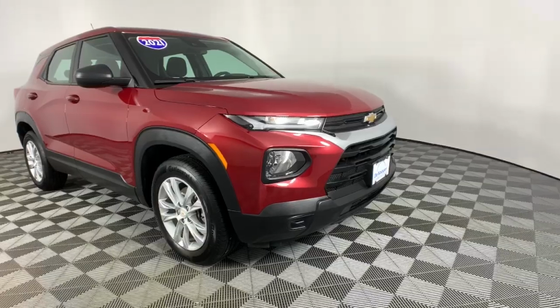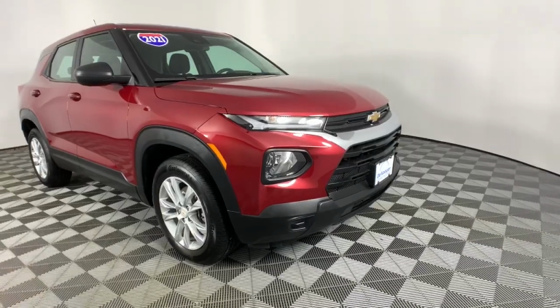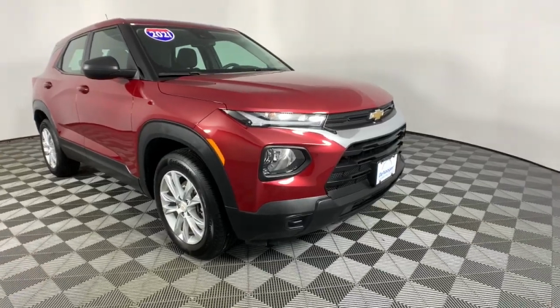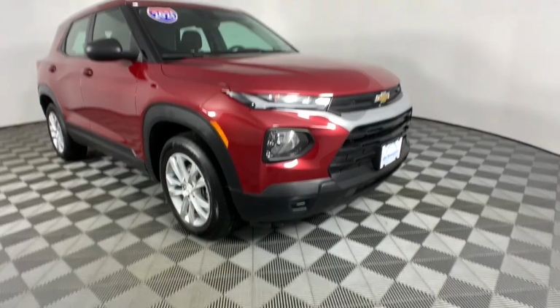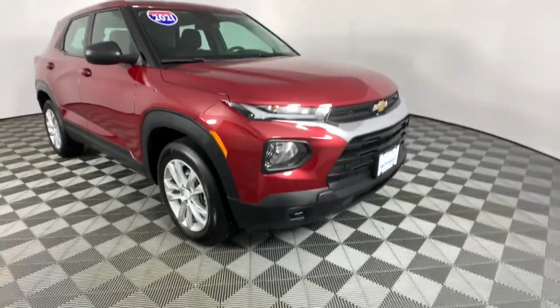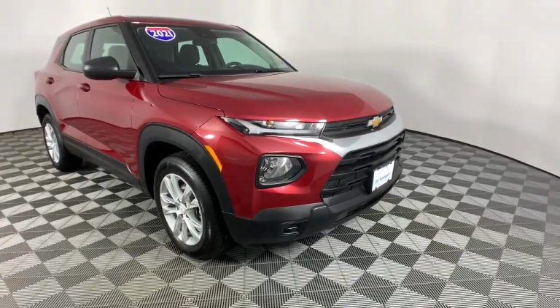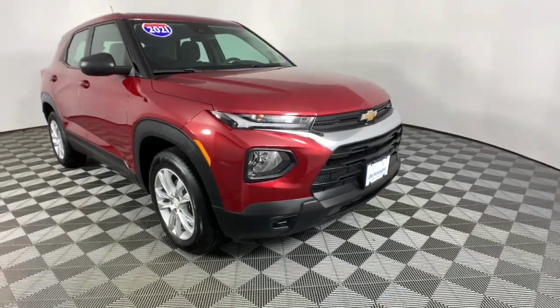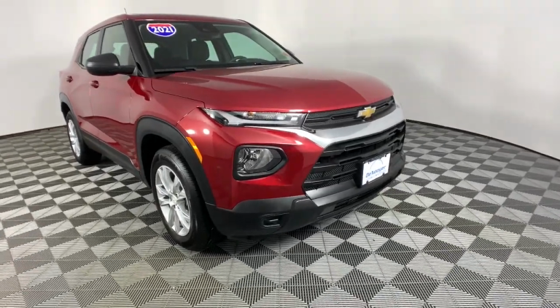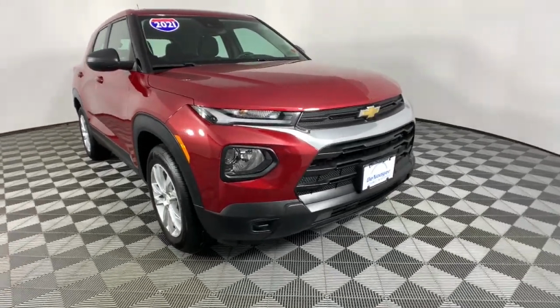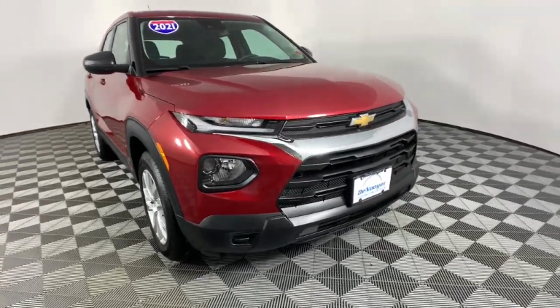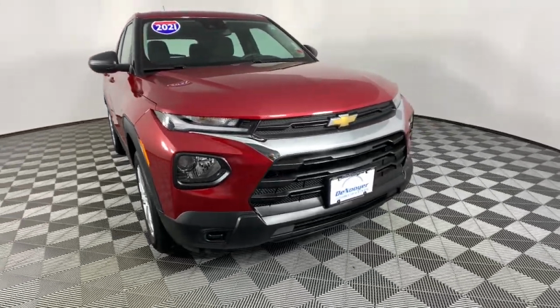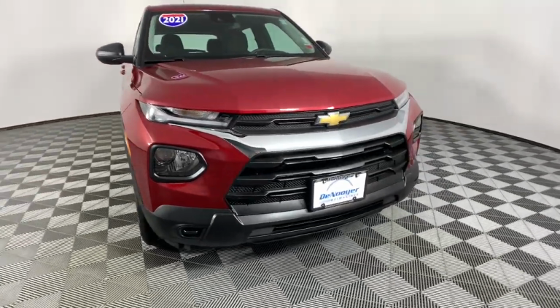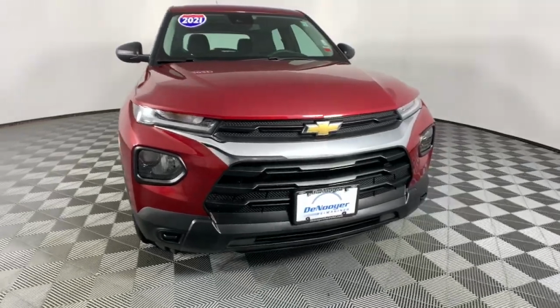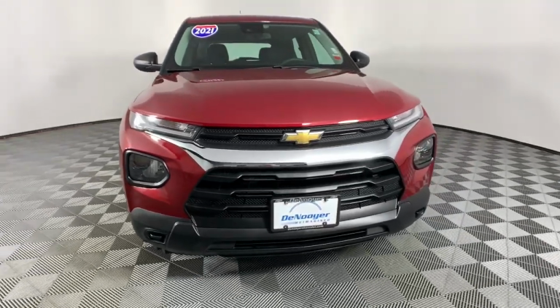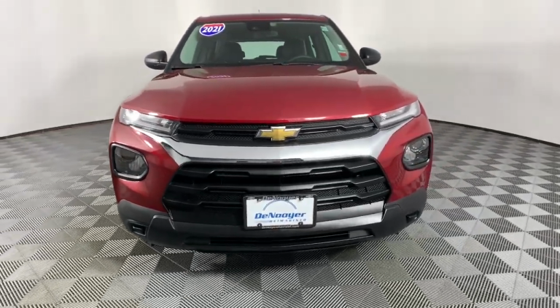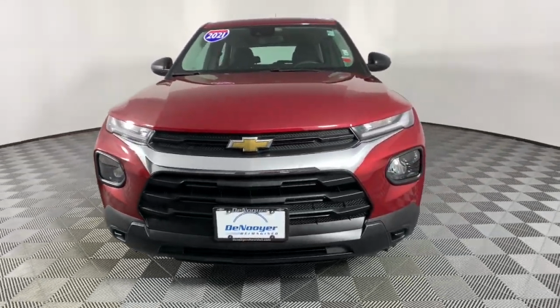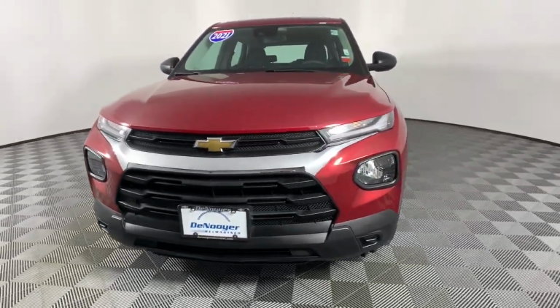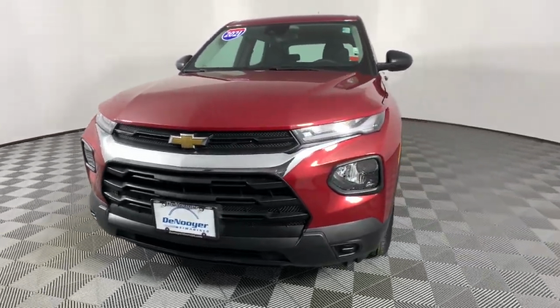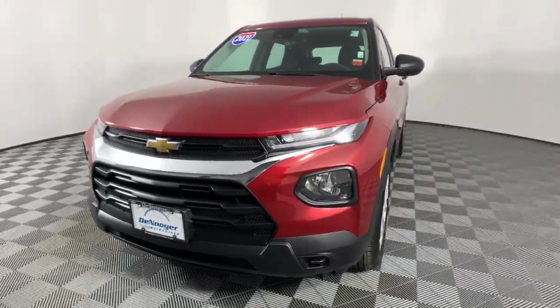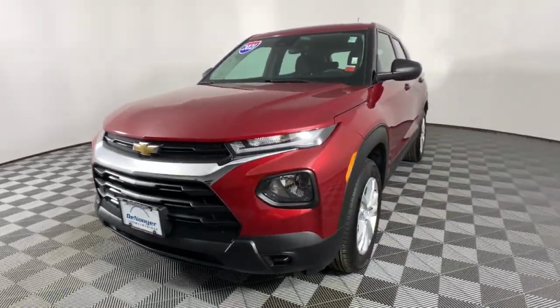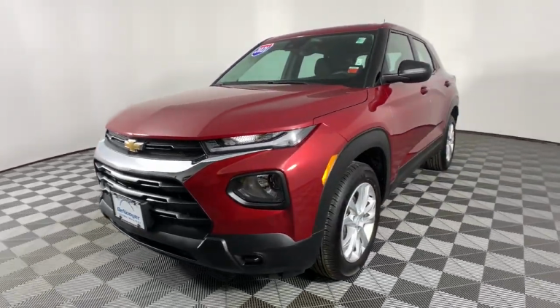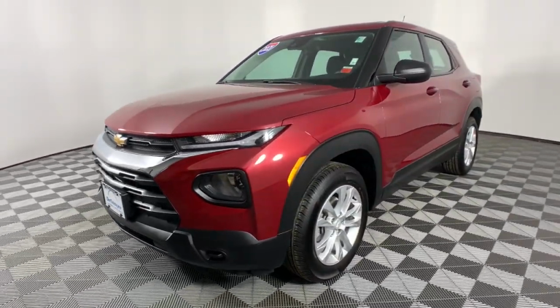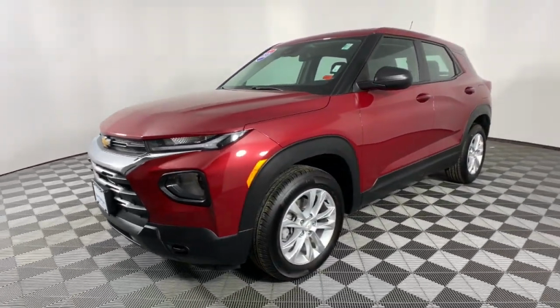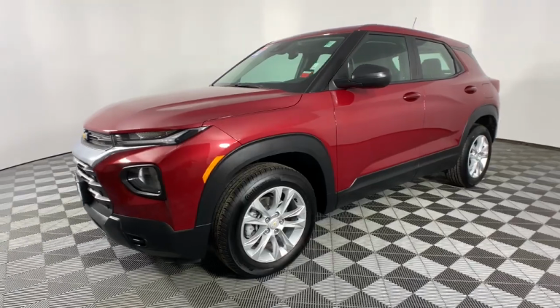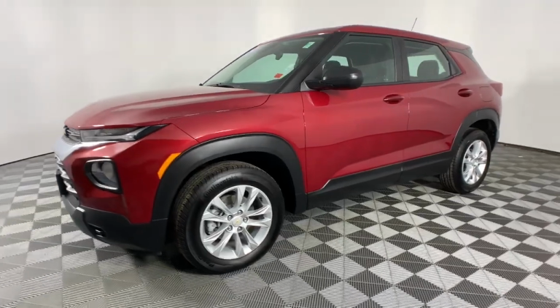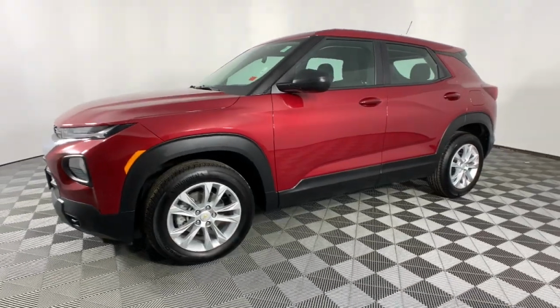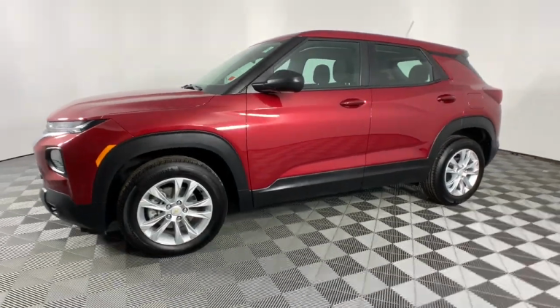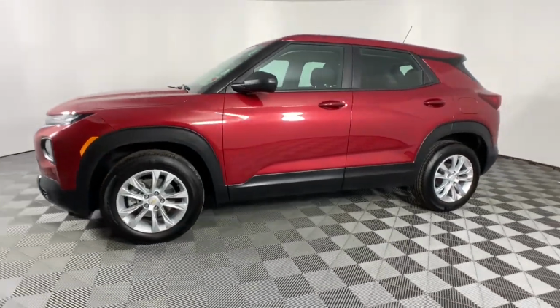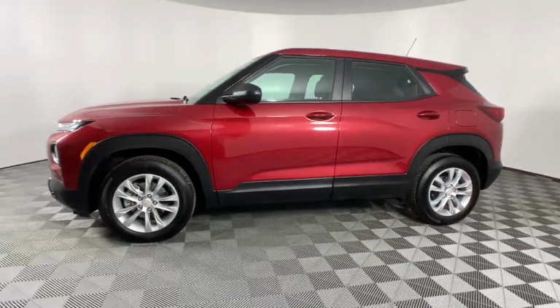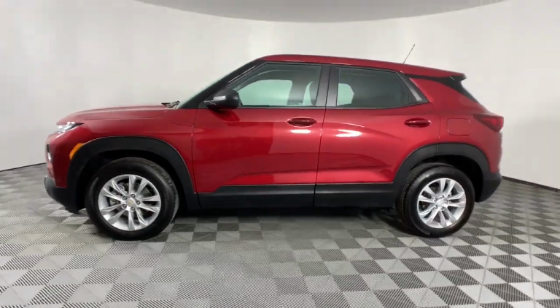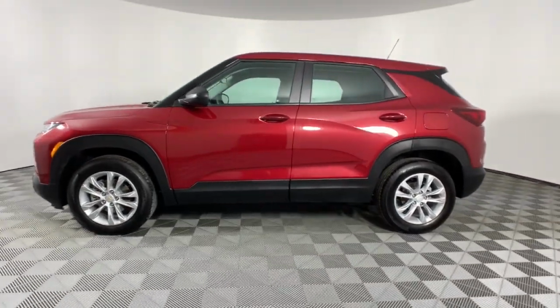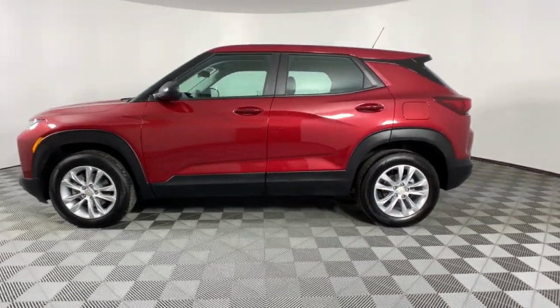You're gonna love the 2021 Chevrolet Trailblazer. This vehicle is an outstanding buy with fewer than 10,000 miles on the odometer. Here's a Trailblazer that's ready to take you places in bold modern style.